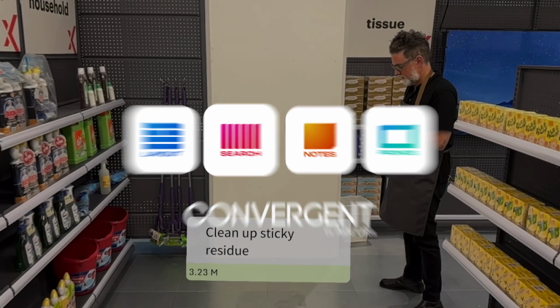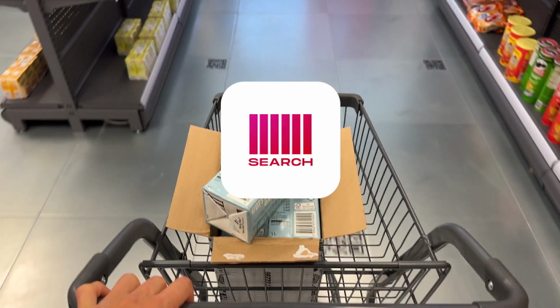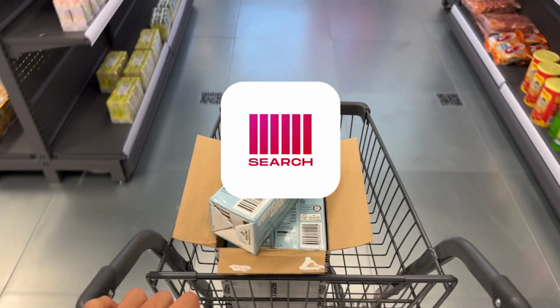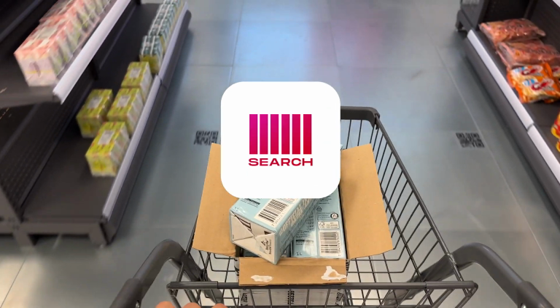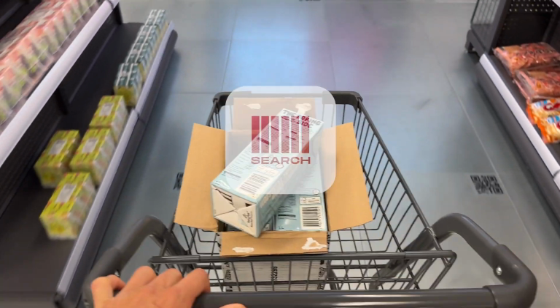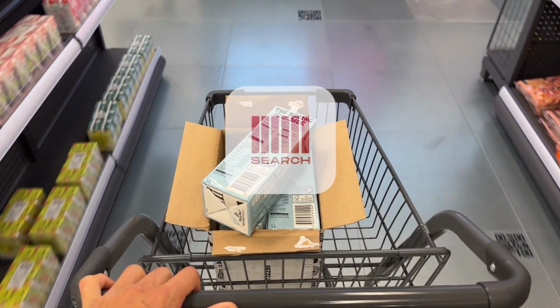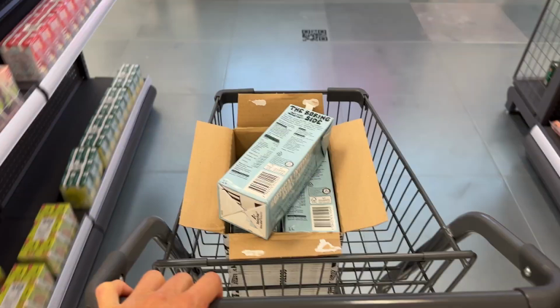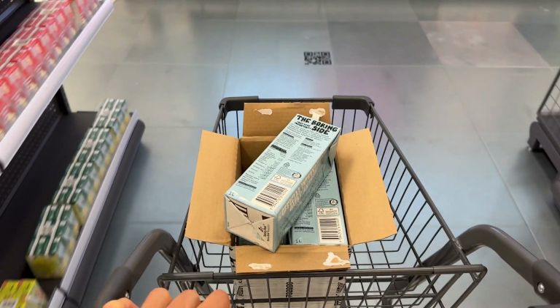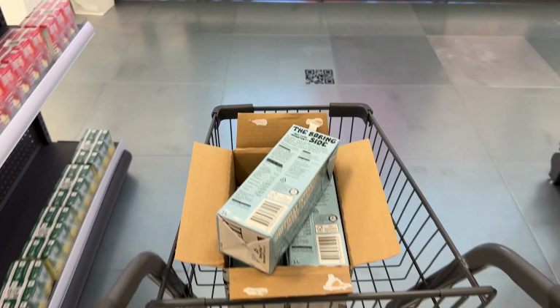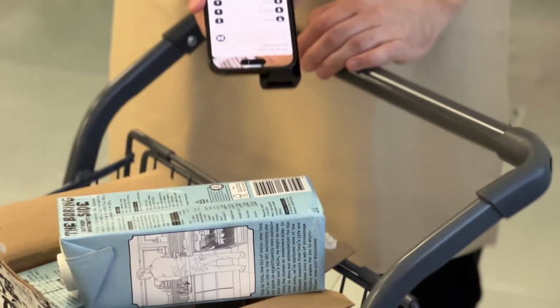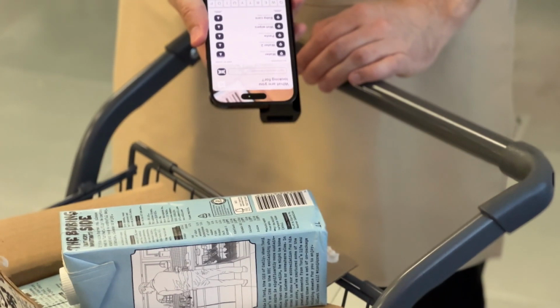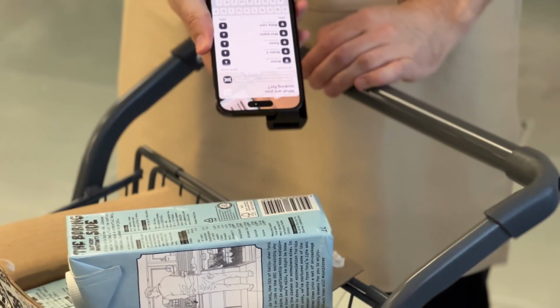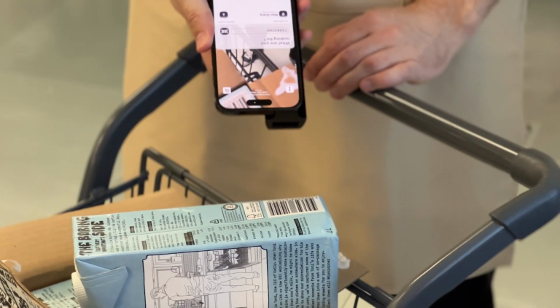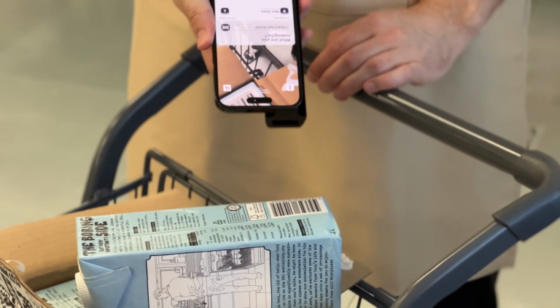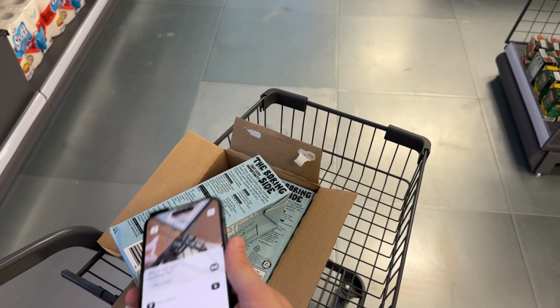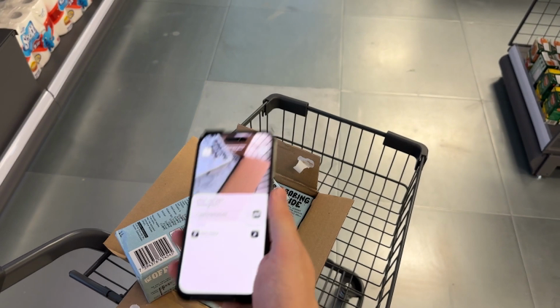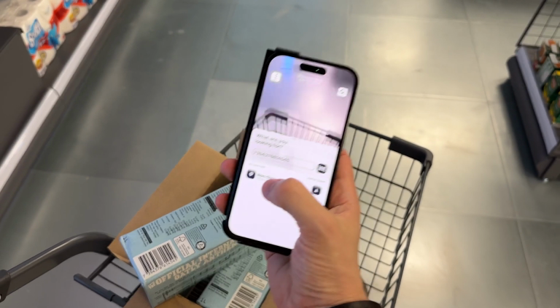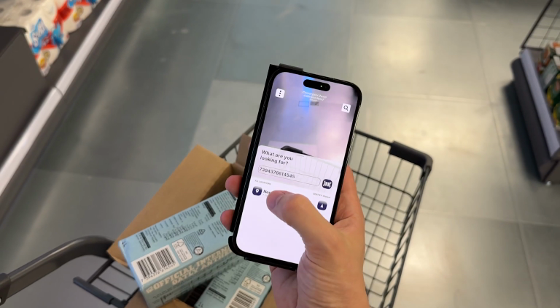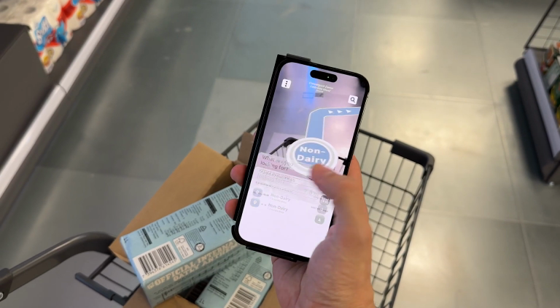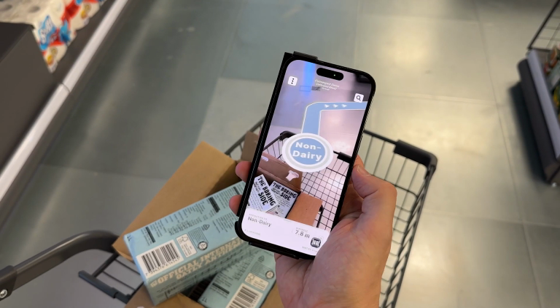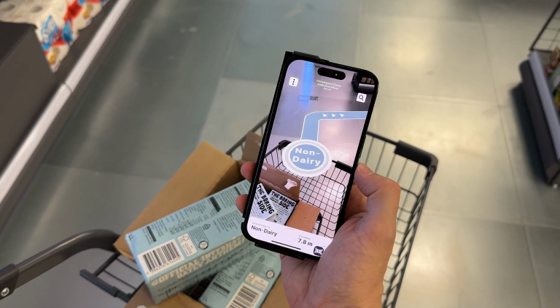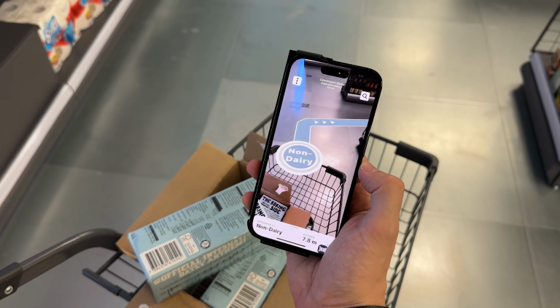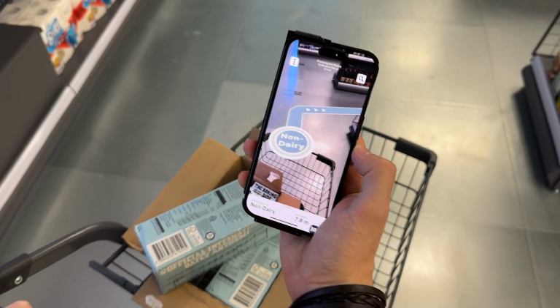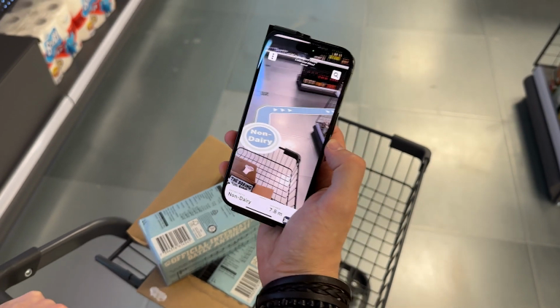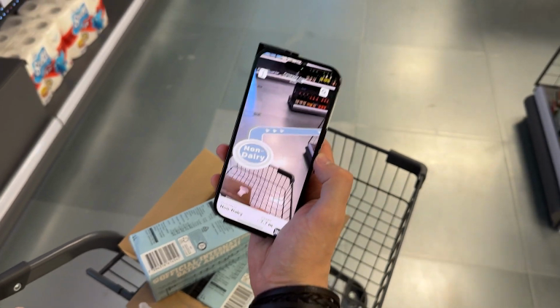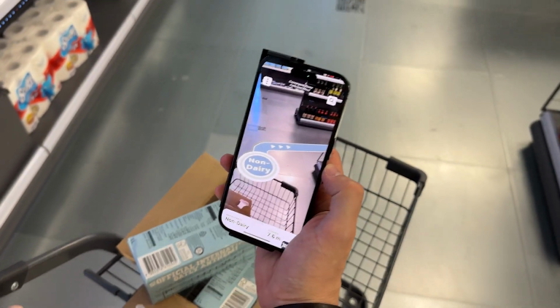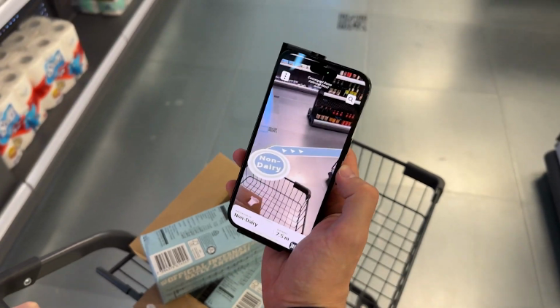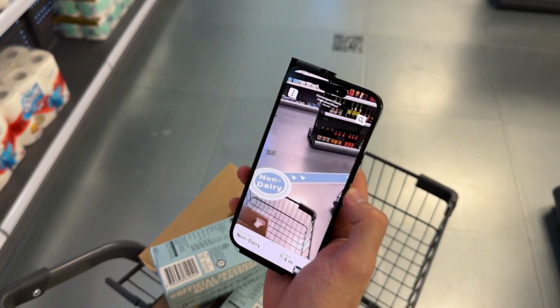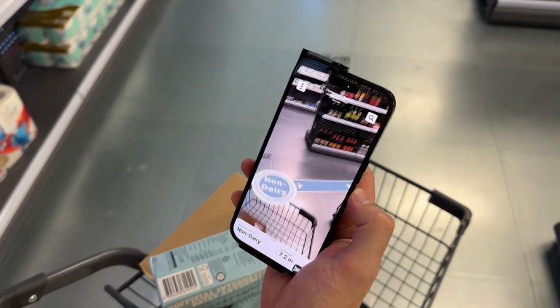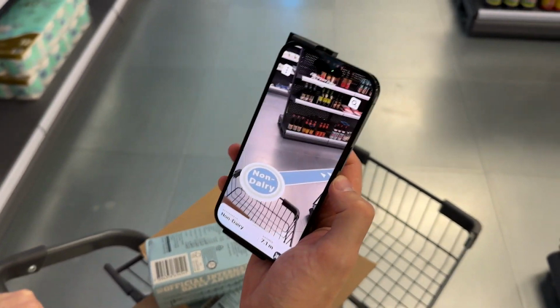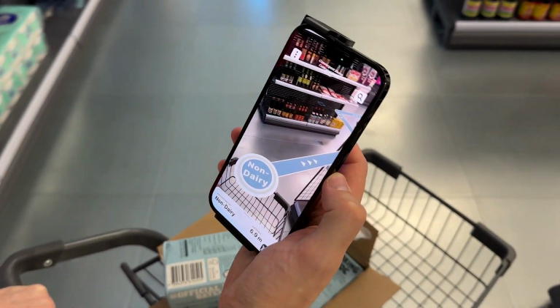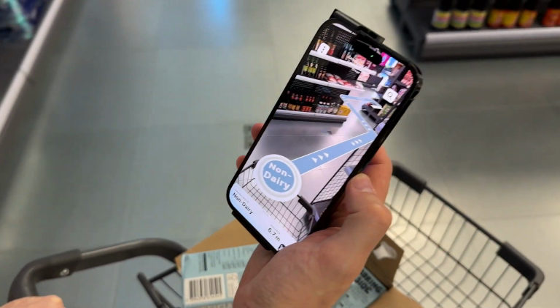Instead of relying on rote memorization of the store layout, Convergent Search allows for SKU-level navigation in your store, so that even first-day staff members can find what they're looking for.